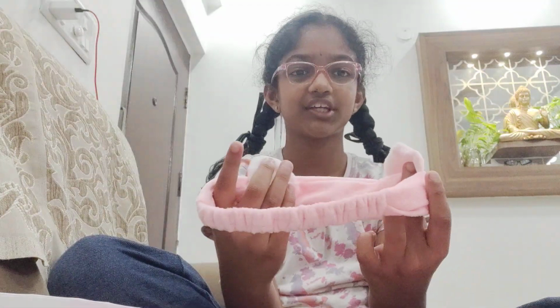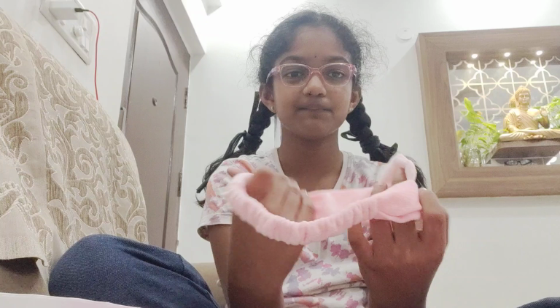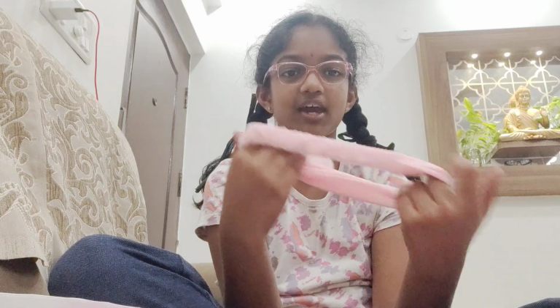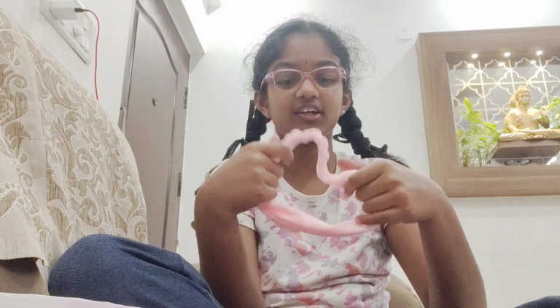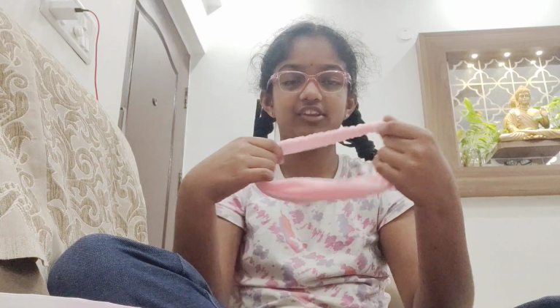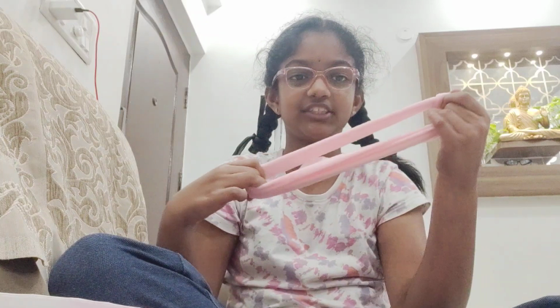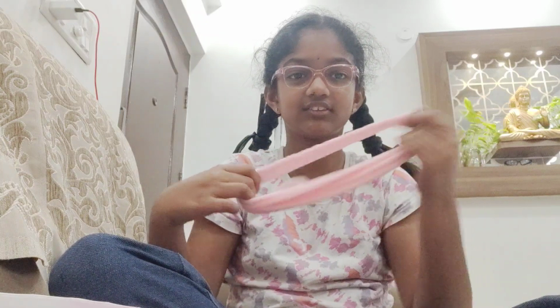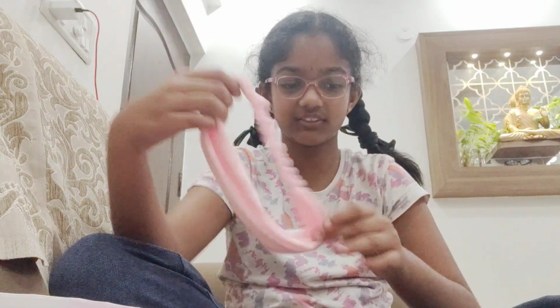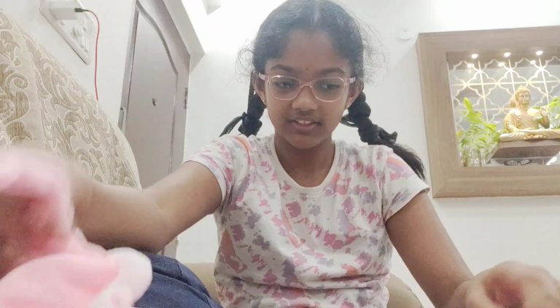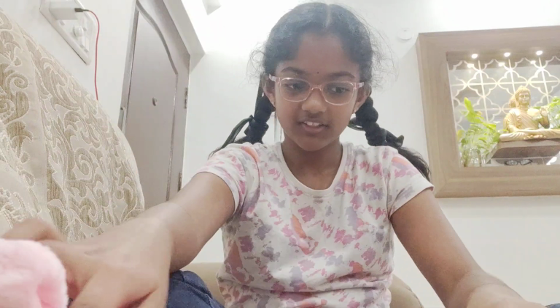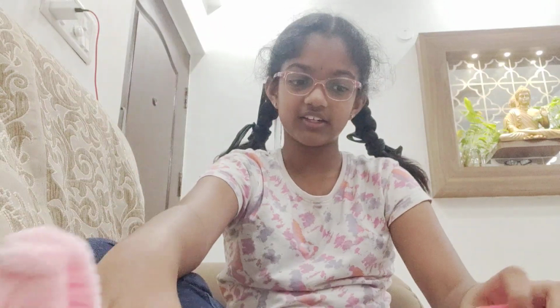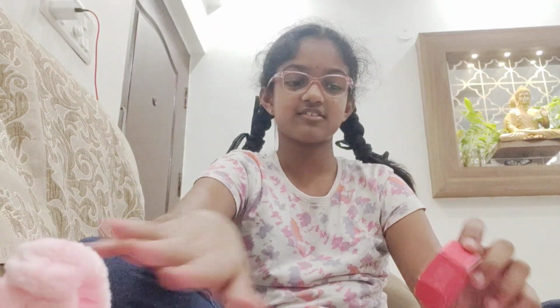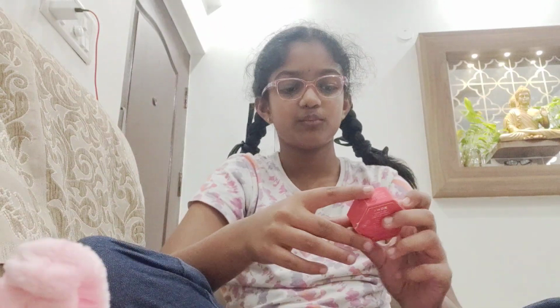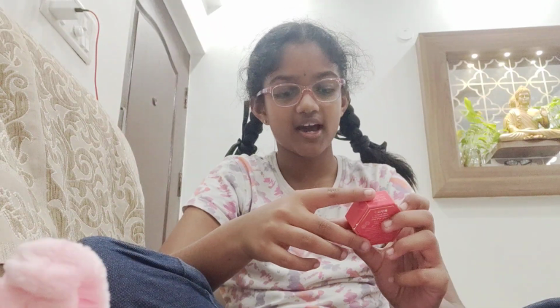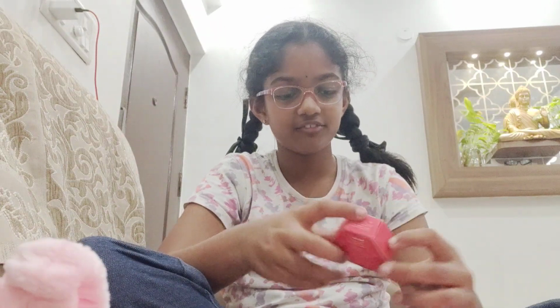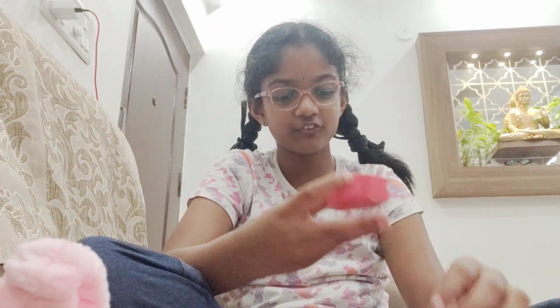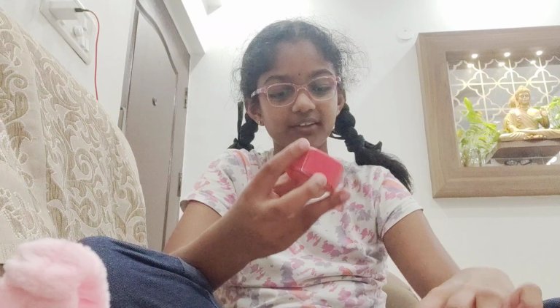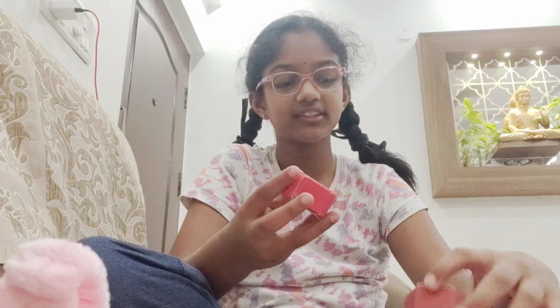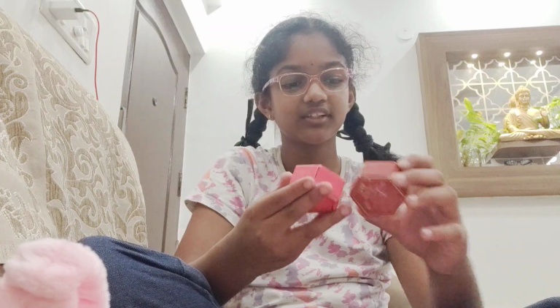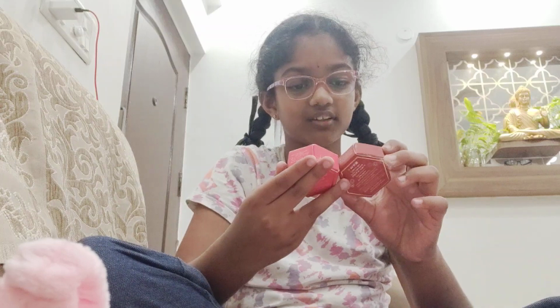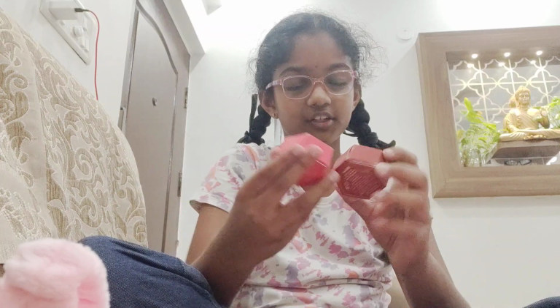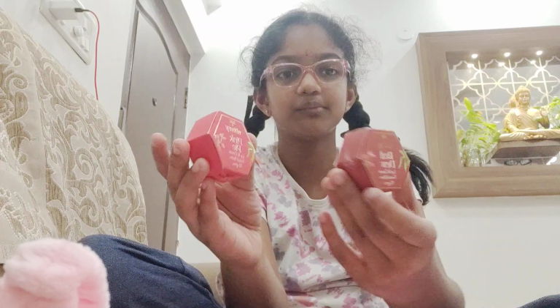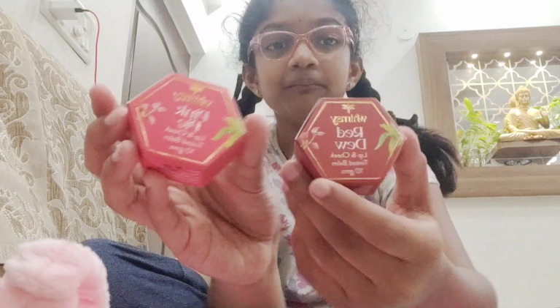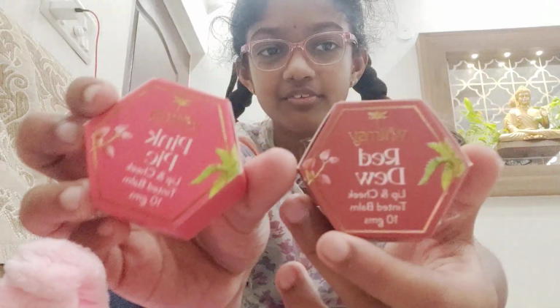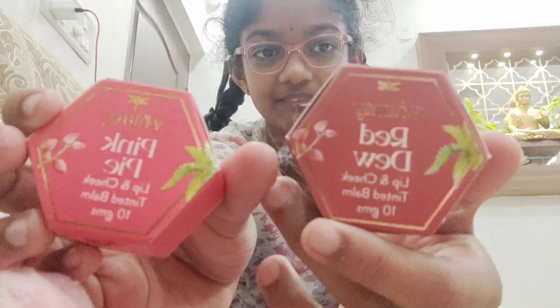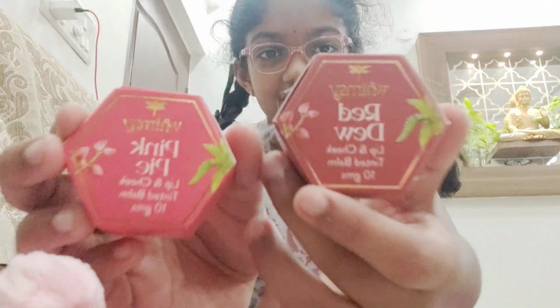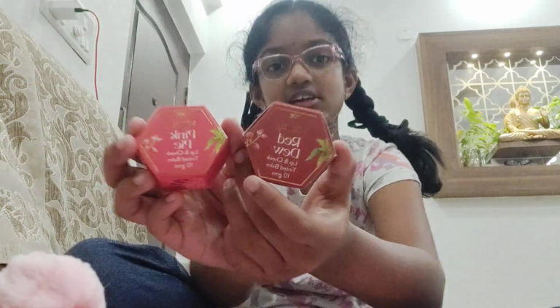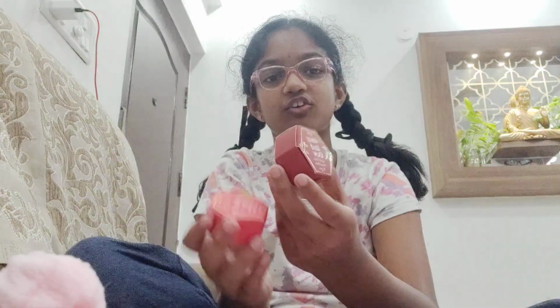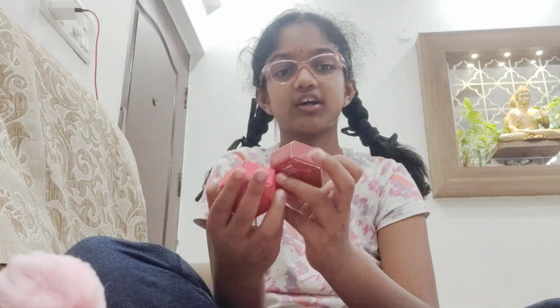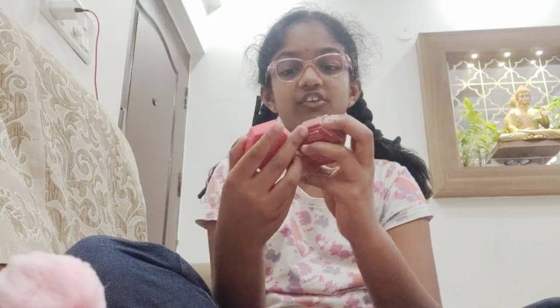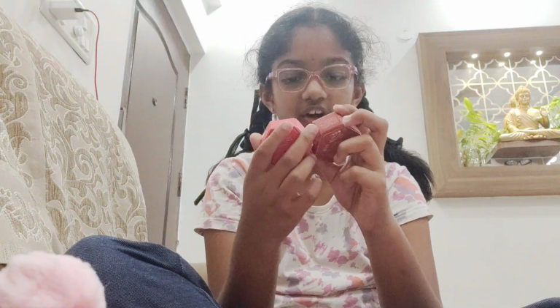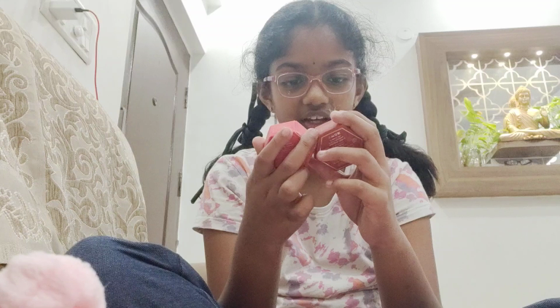Moving on, we have a makeup headband which is in a bear shape and really stretchy.